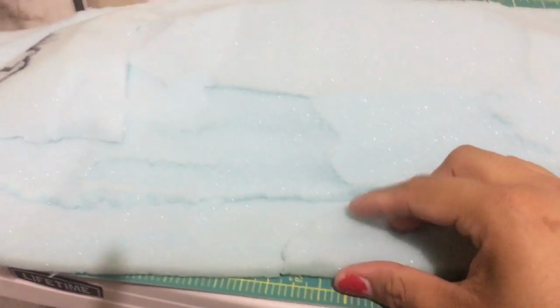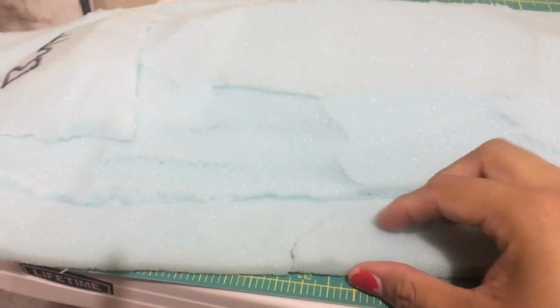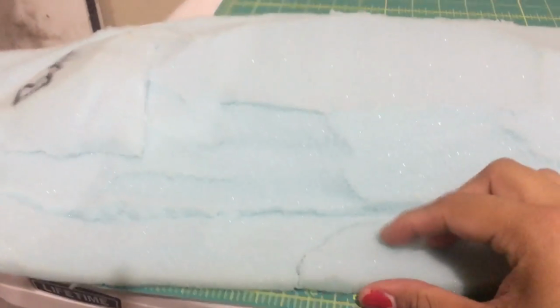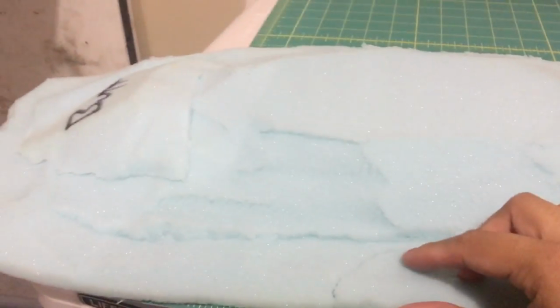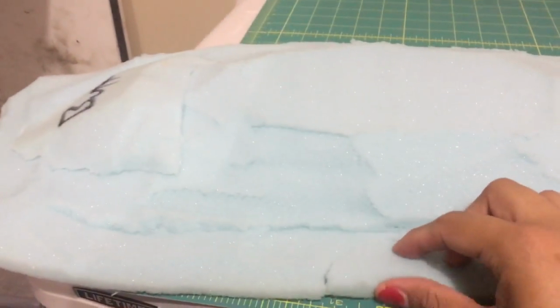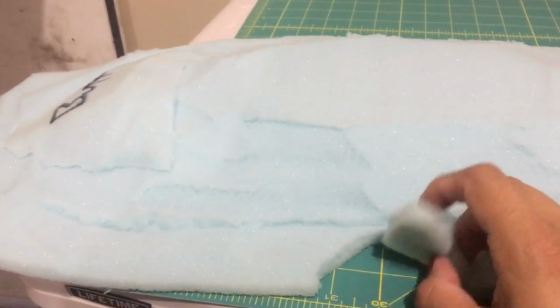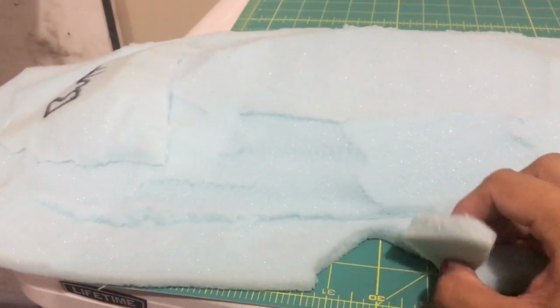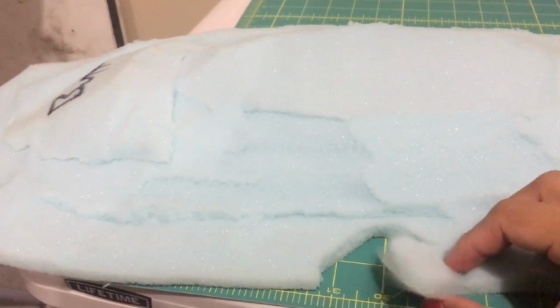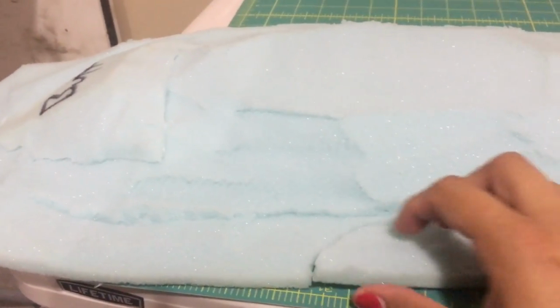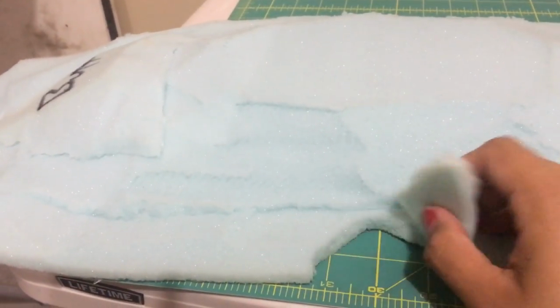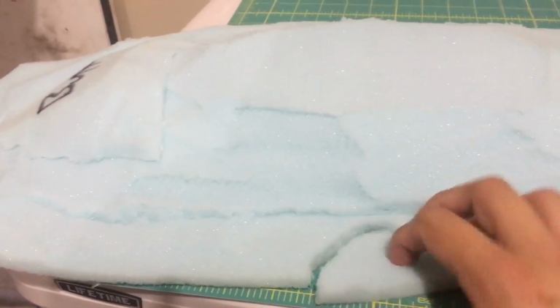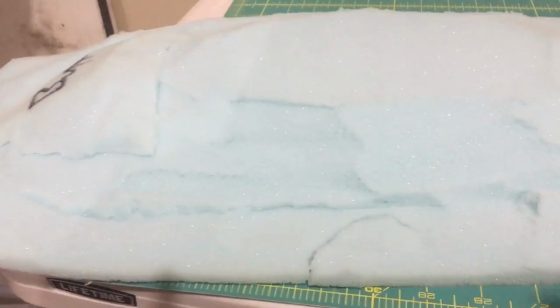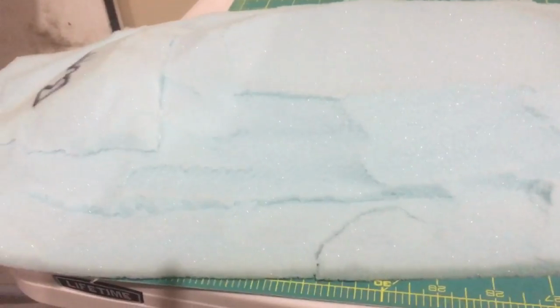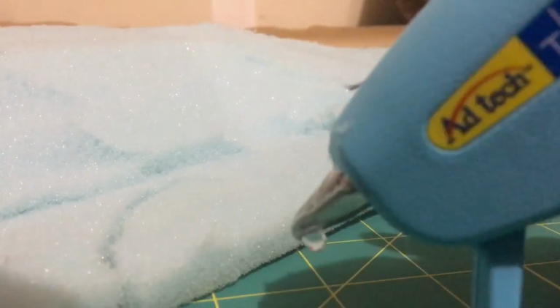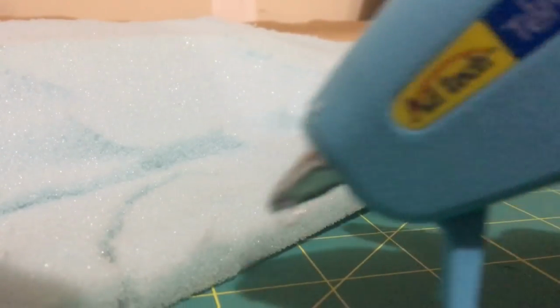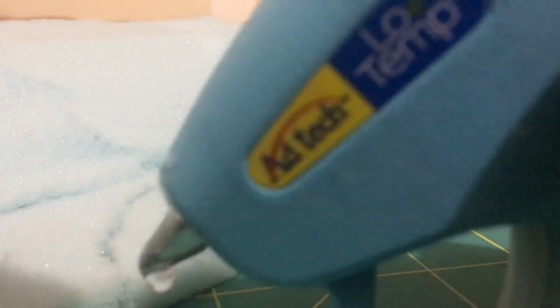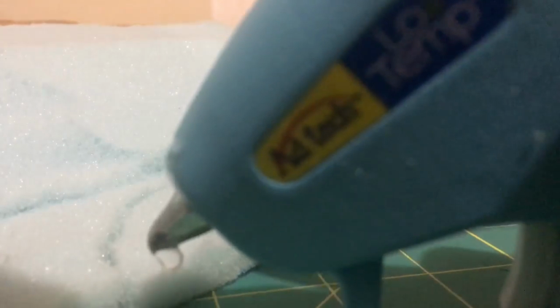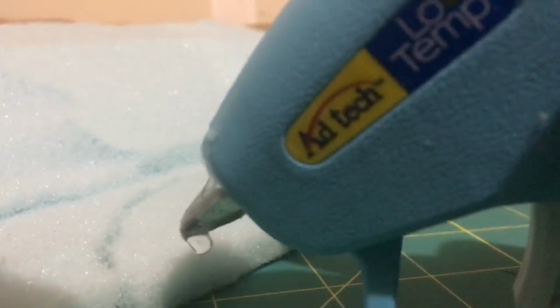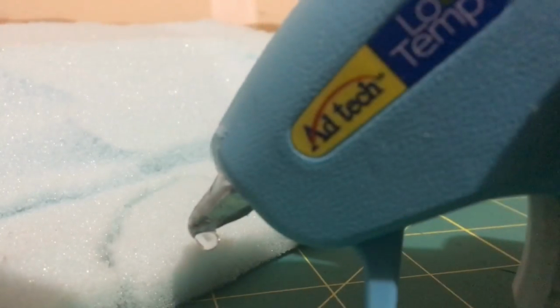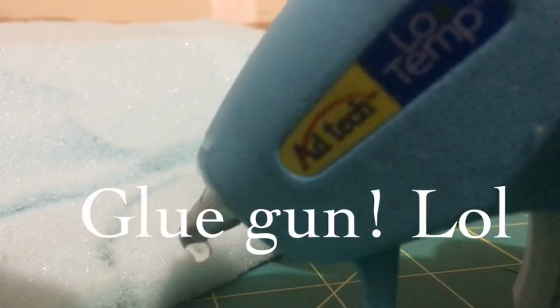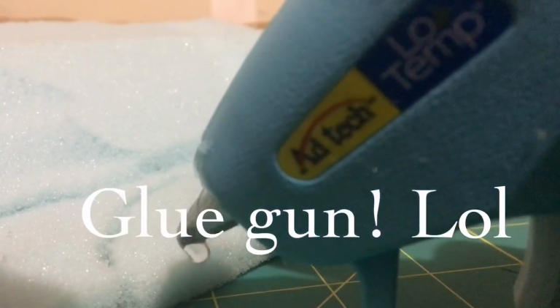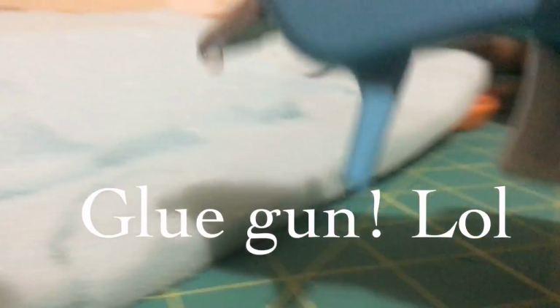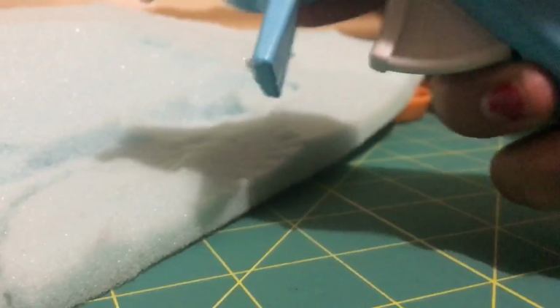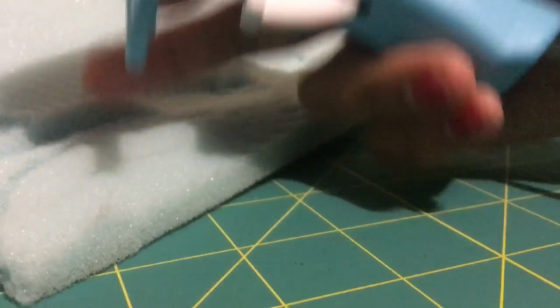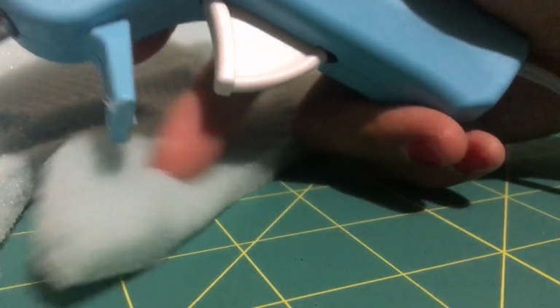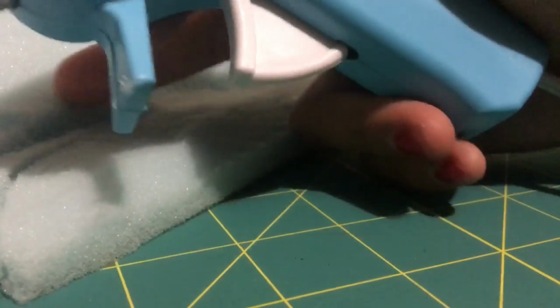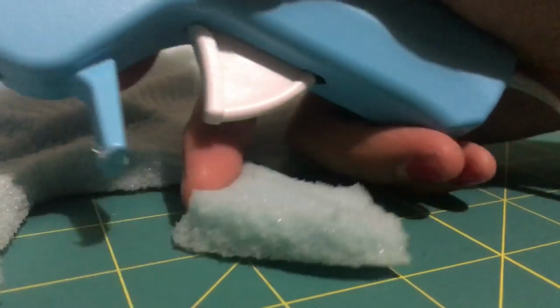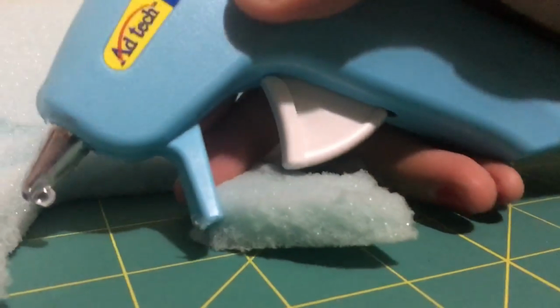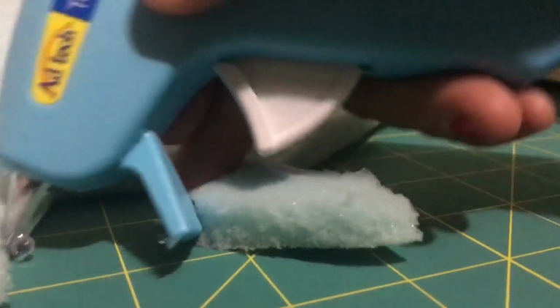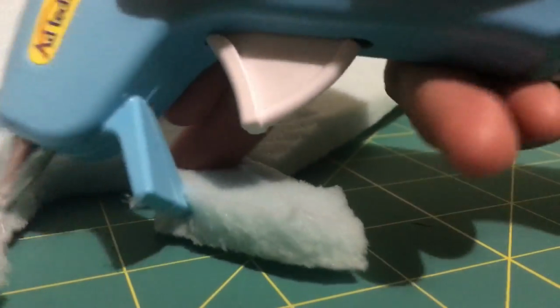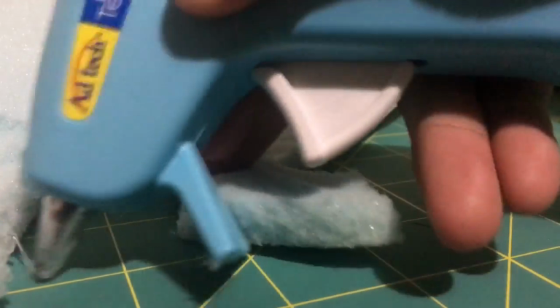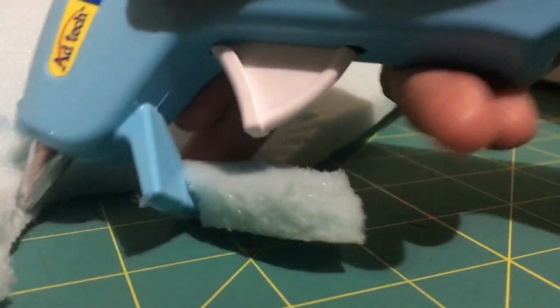Okay, here's how to fix a ripped hip pad. Make sure you use a low temperature heat gun. And you just put it on there and spread it around.